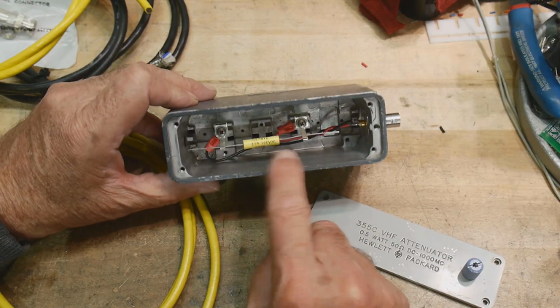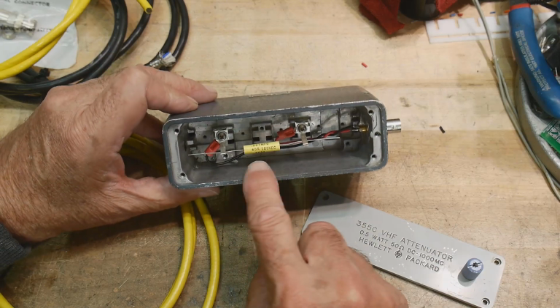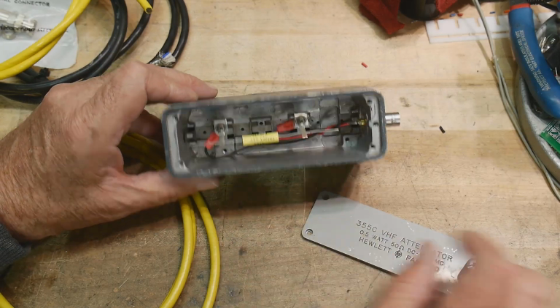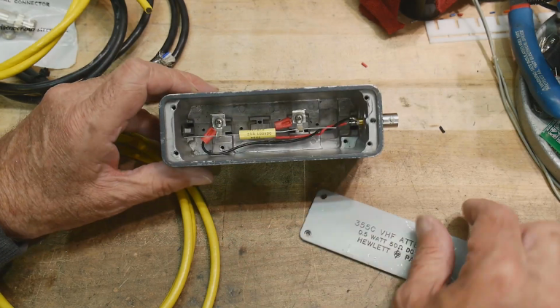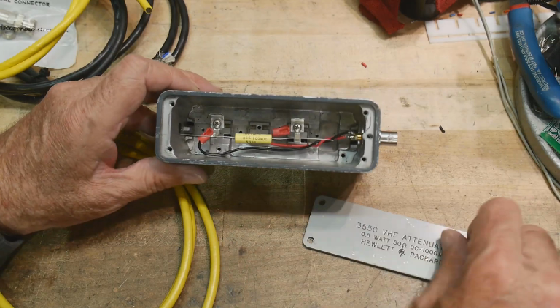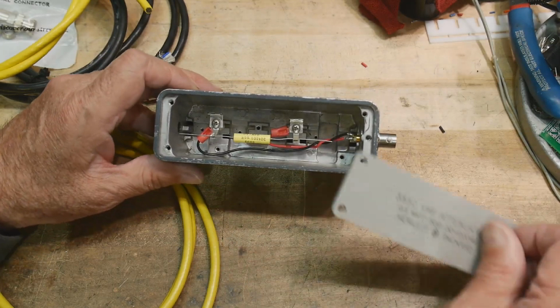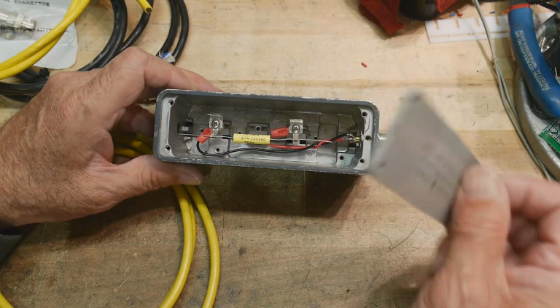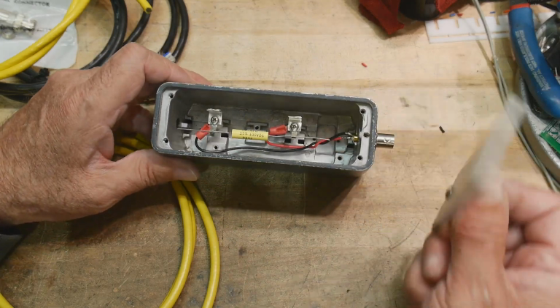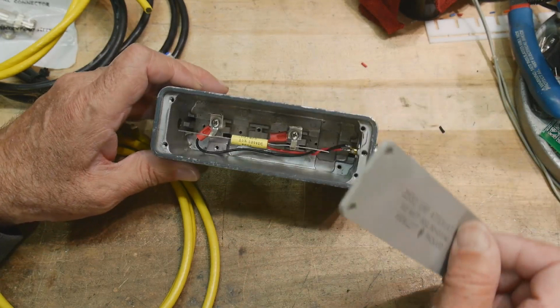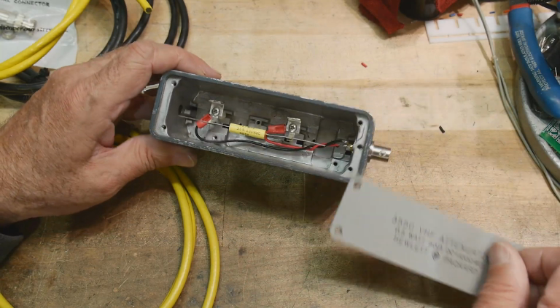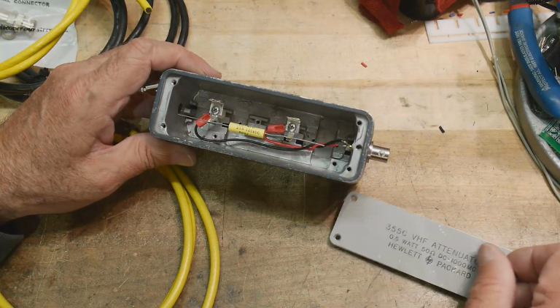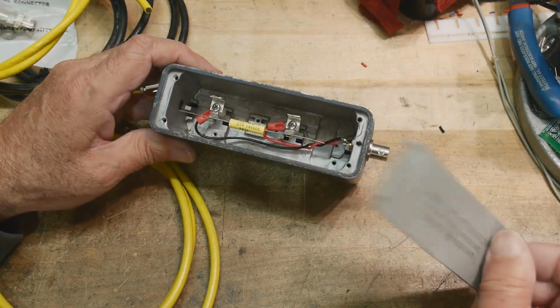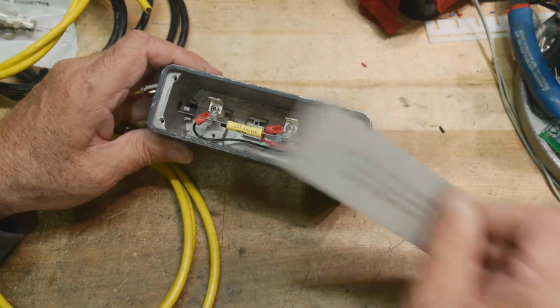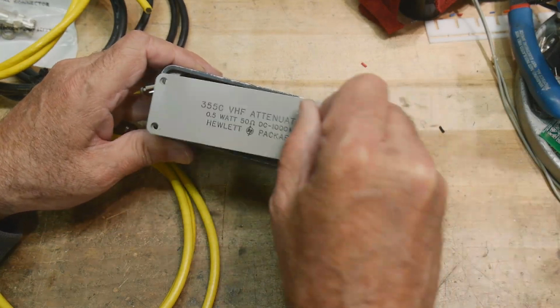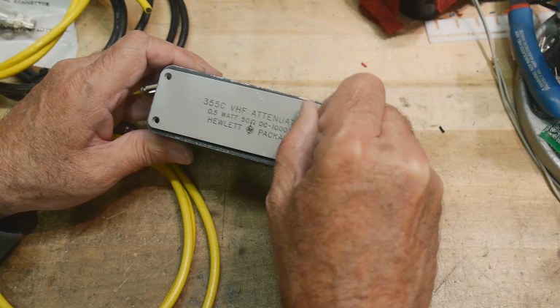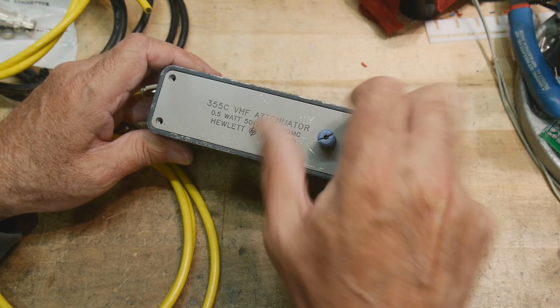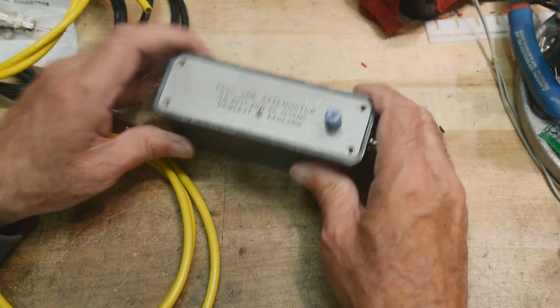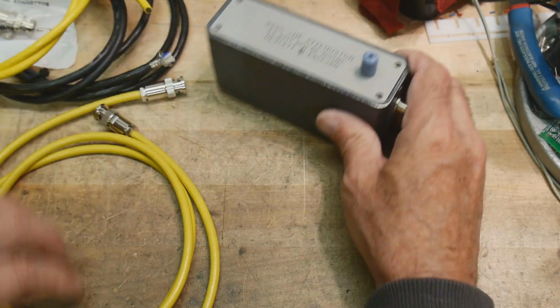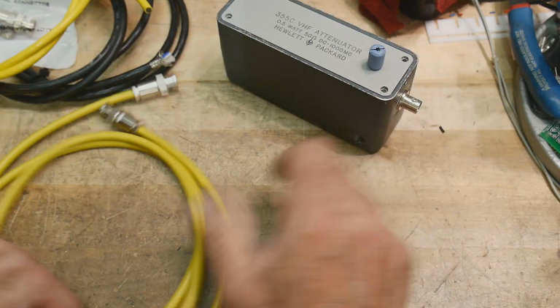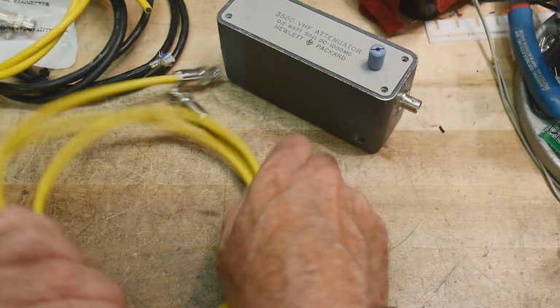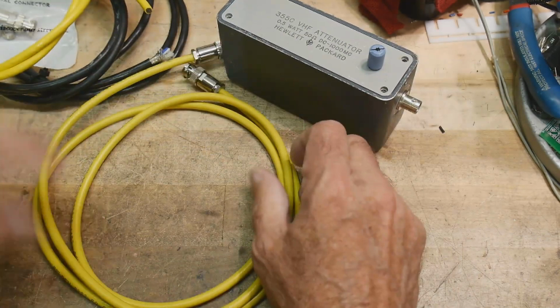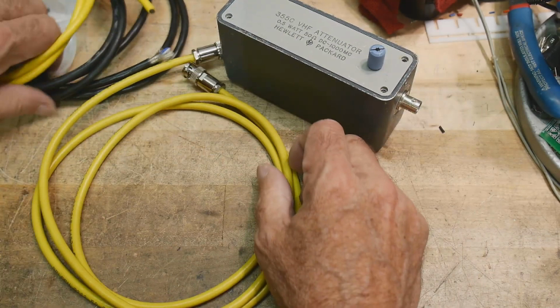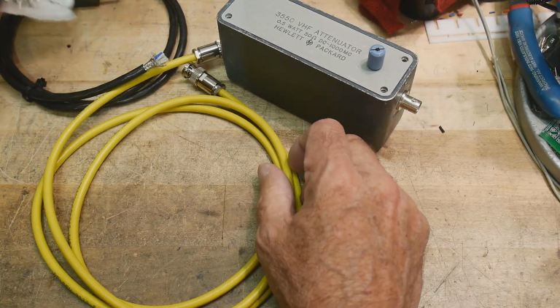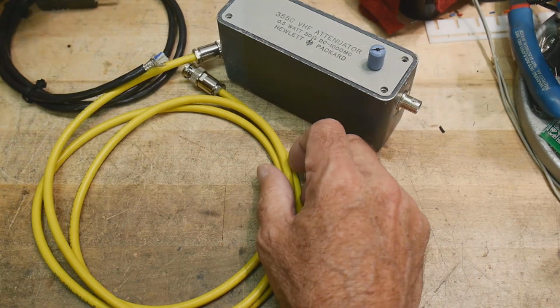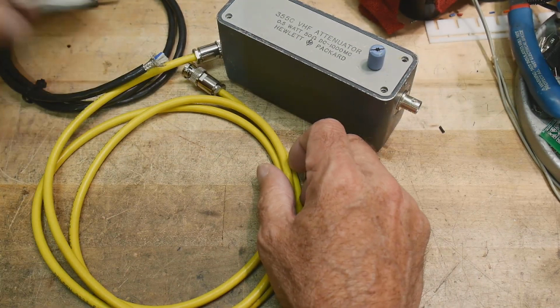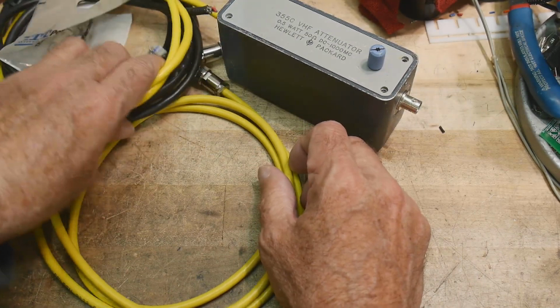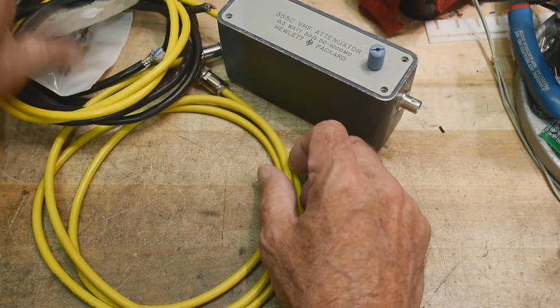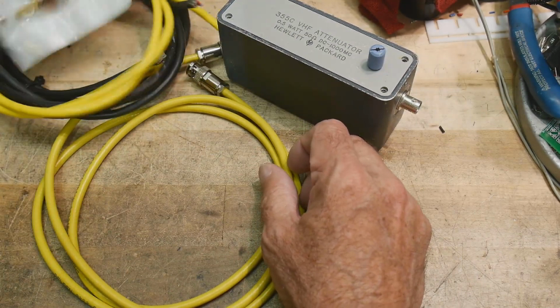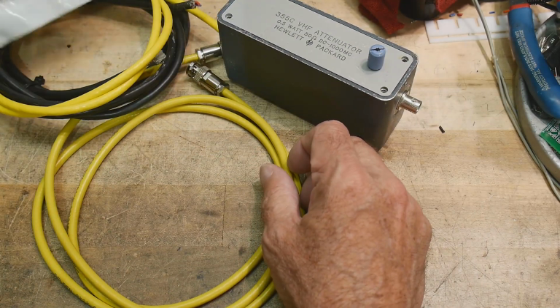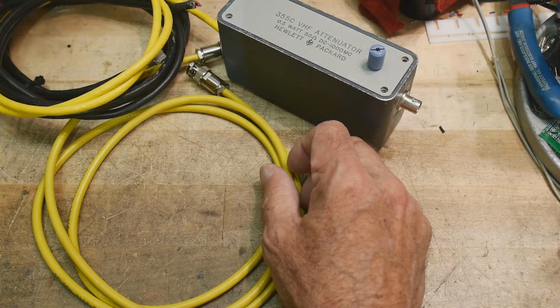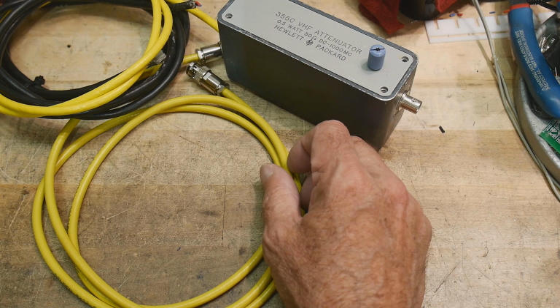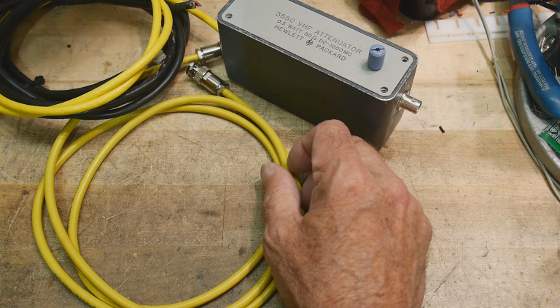I have a really nice box now. My next experiment is going to be looking at the leakage of capacitors with this fixture.